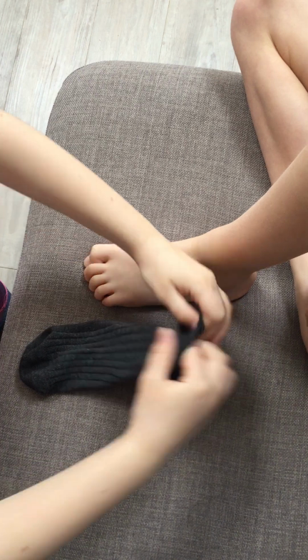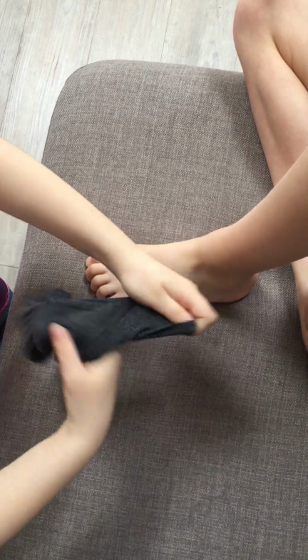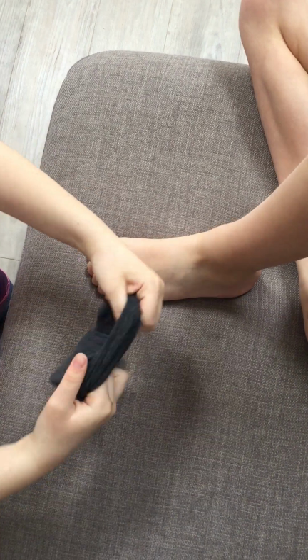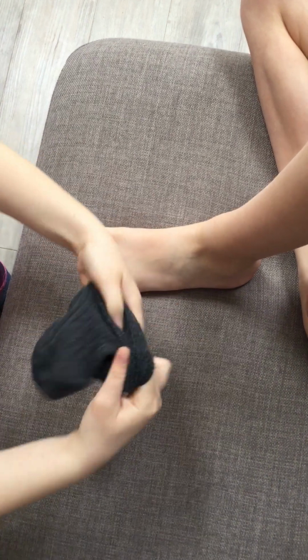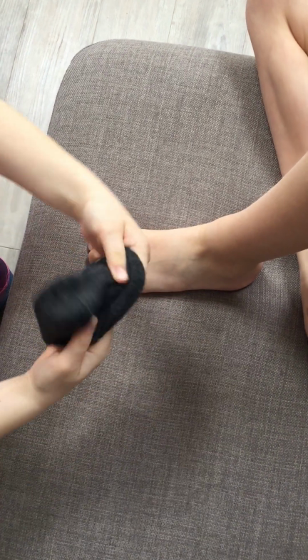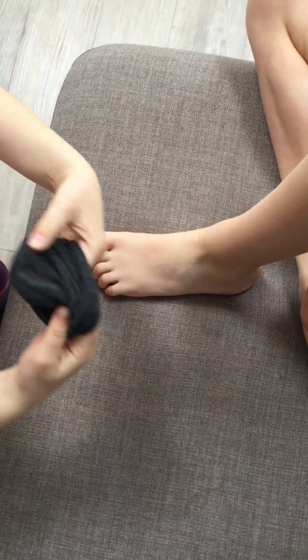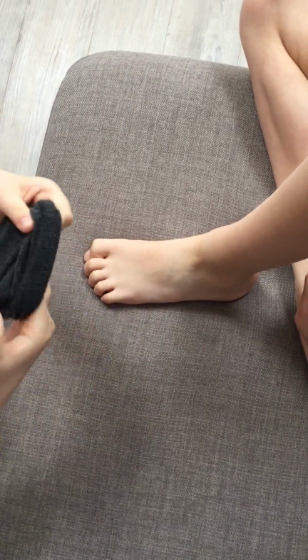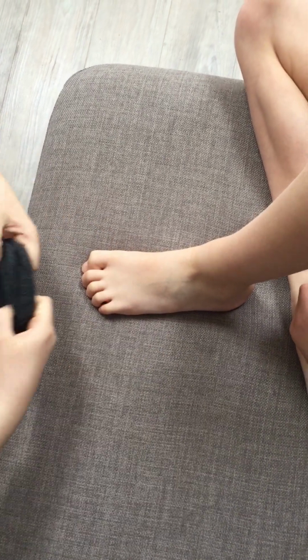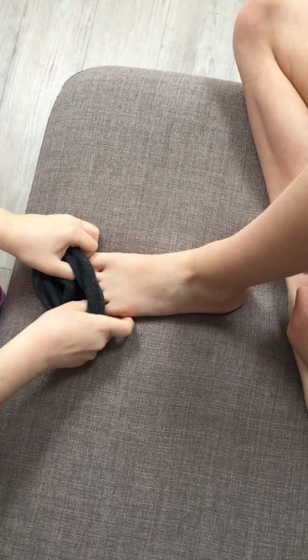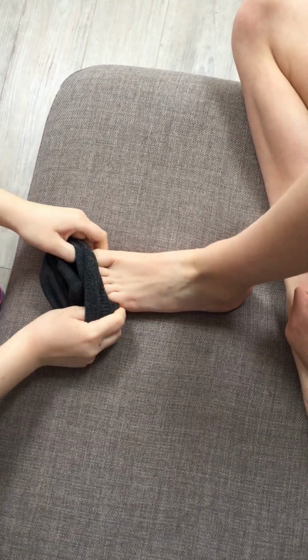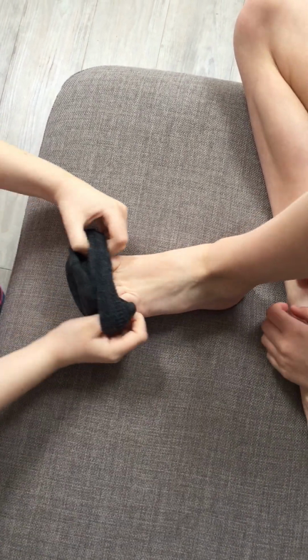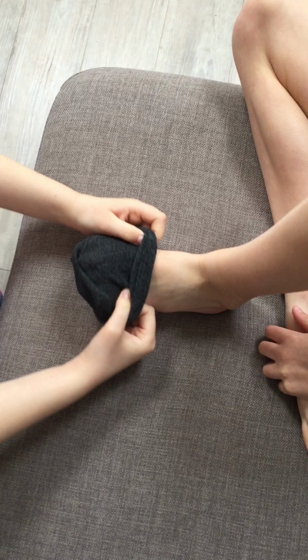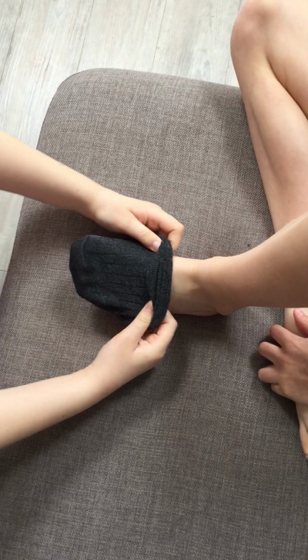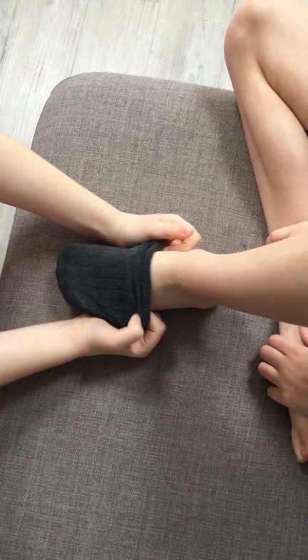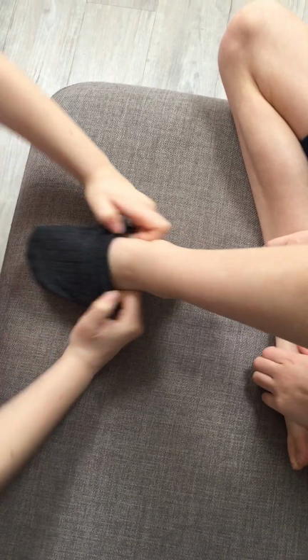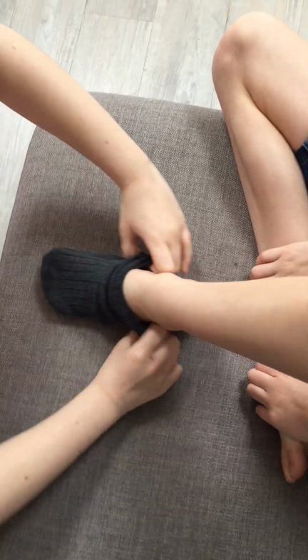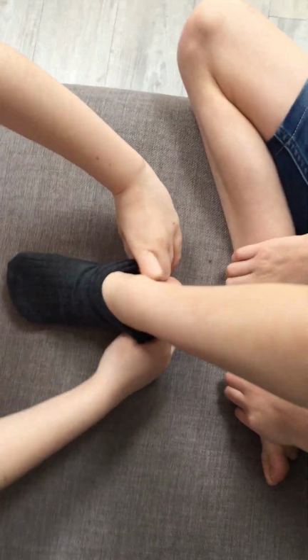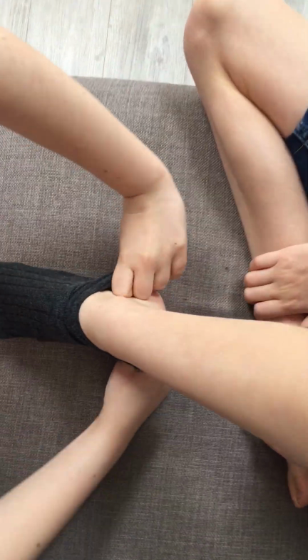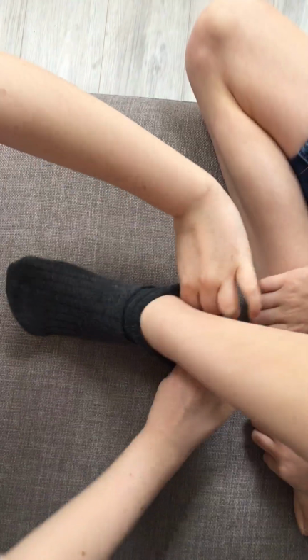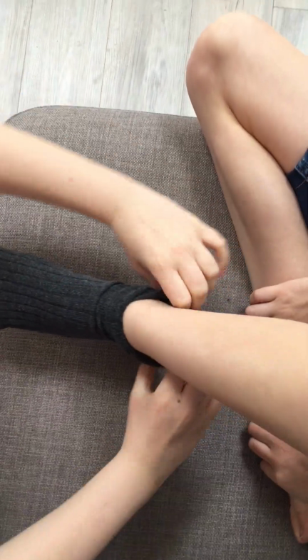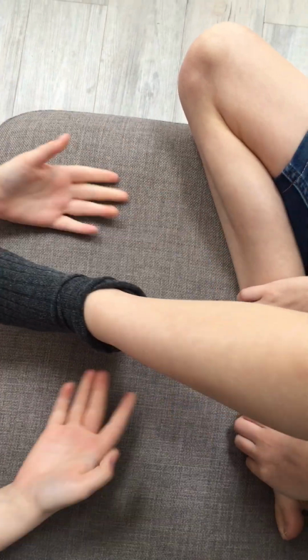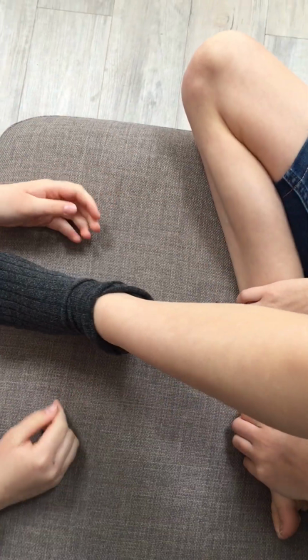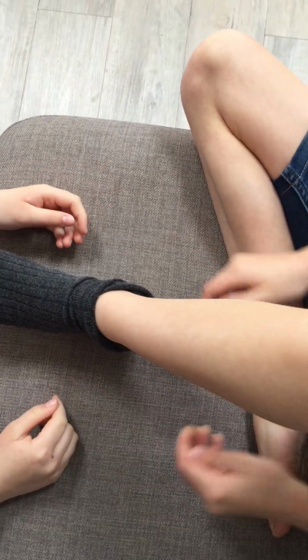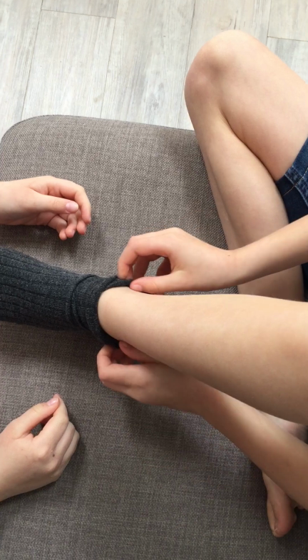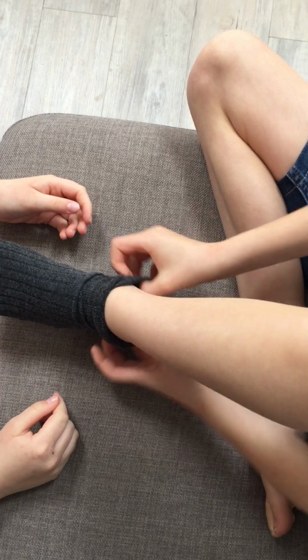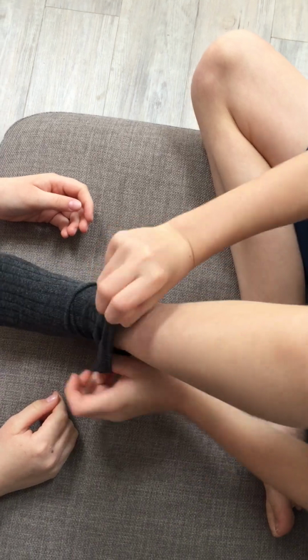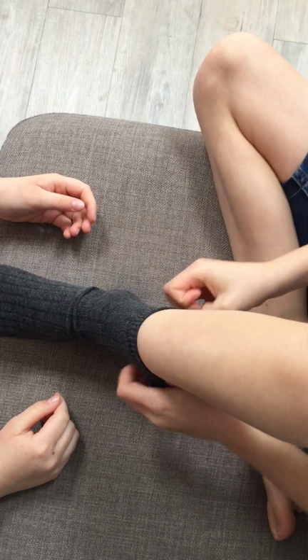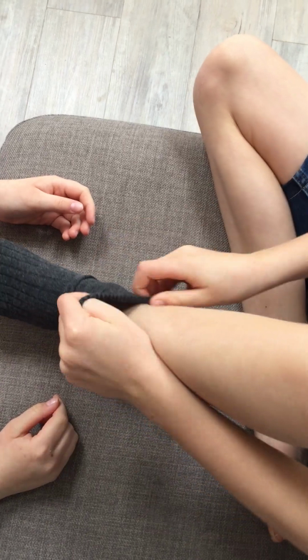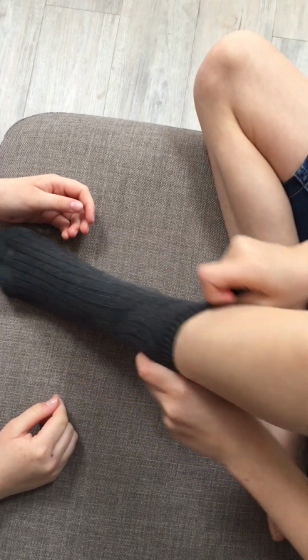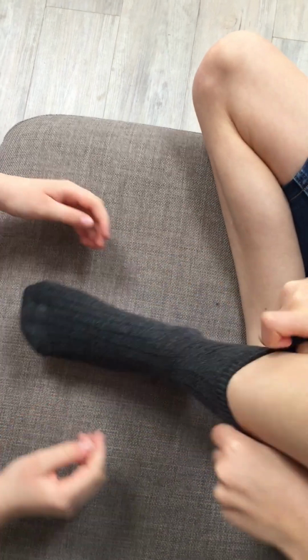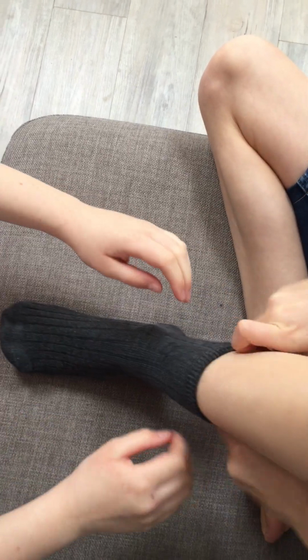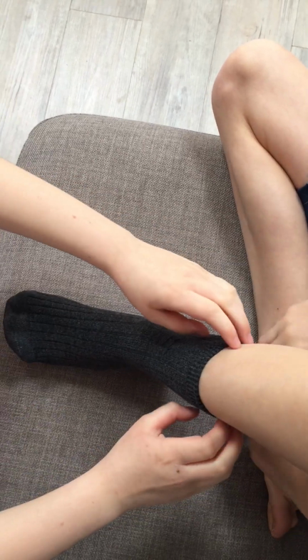Step one, prepare the sock. Step two, place over toes. Step three, pull around heel and the child pulls up the leg. Step four, well done.